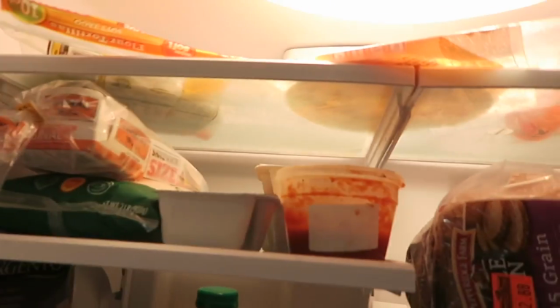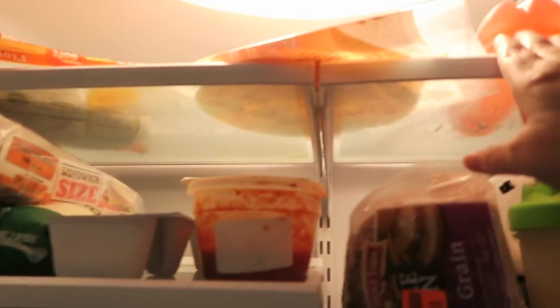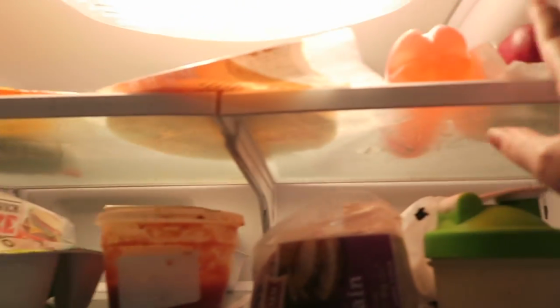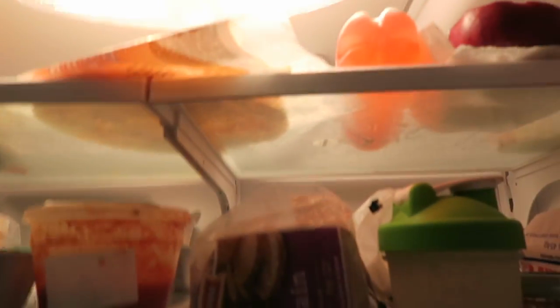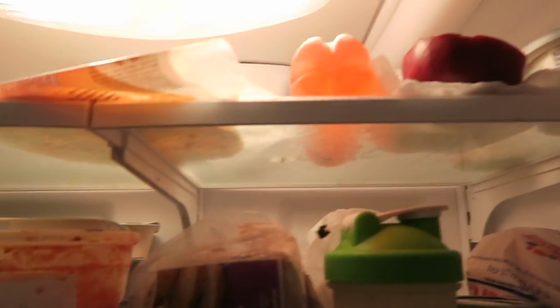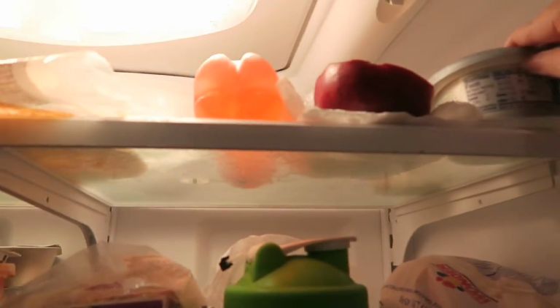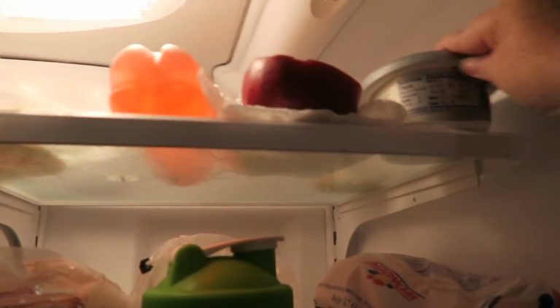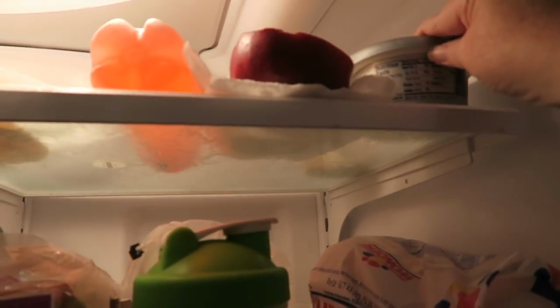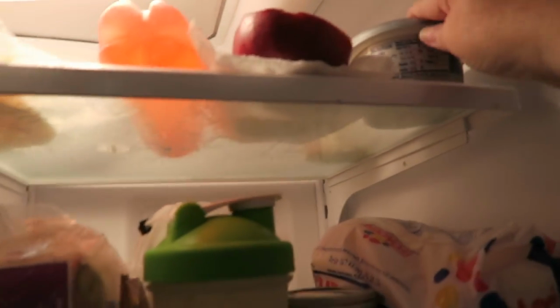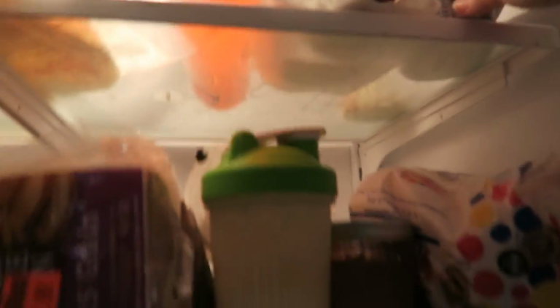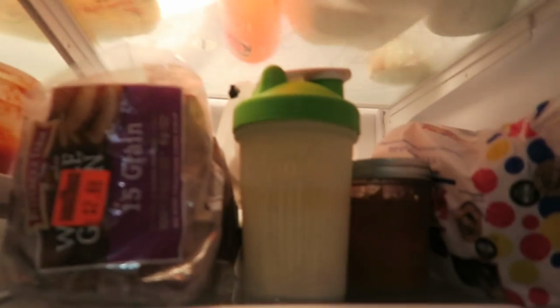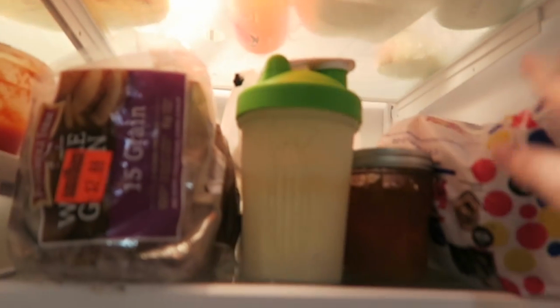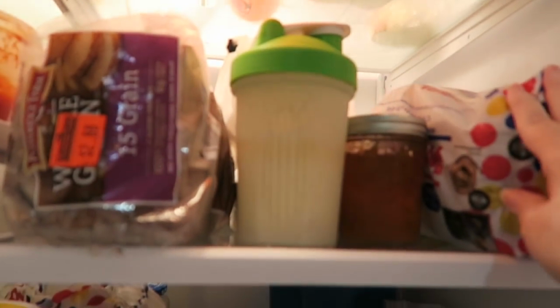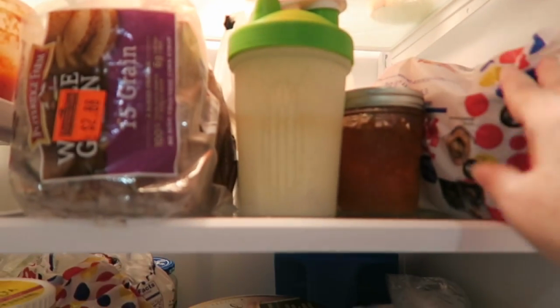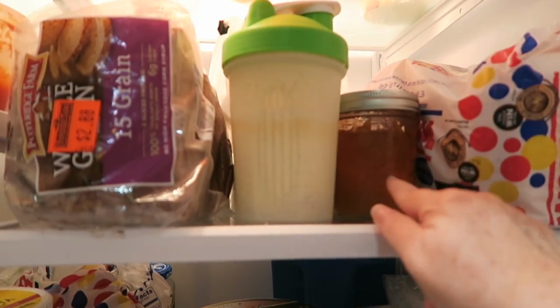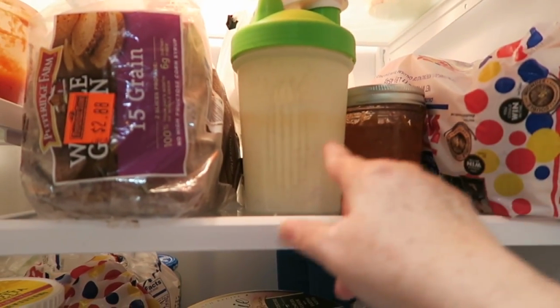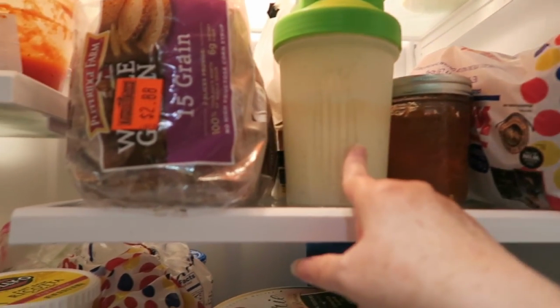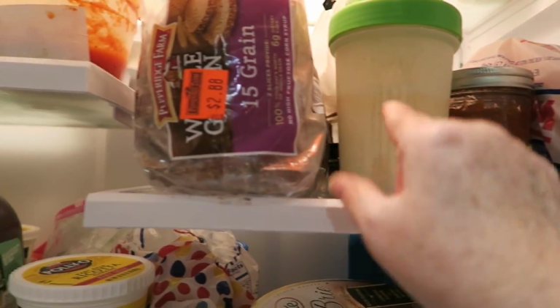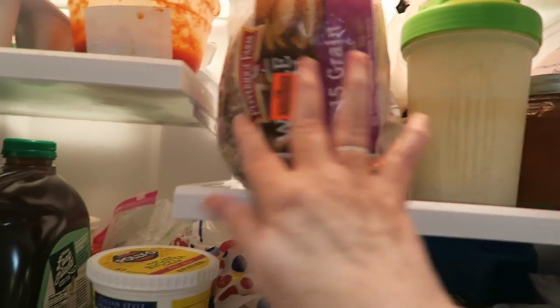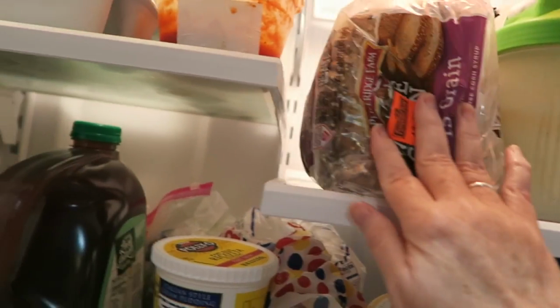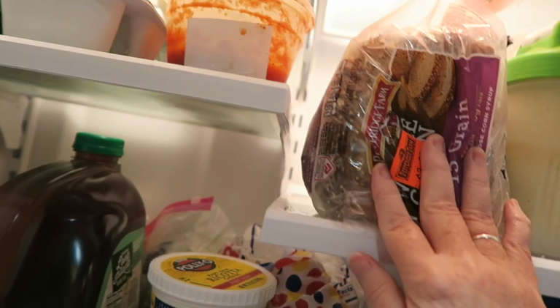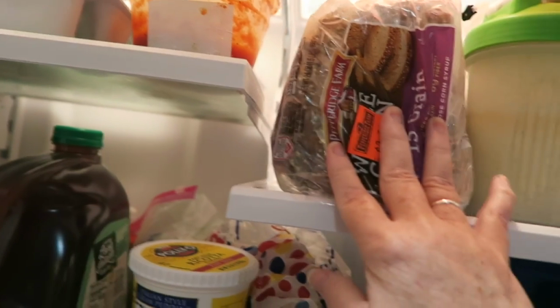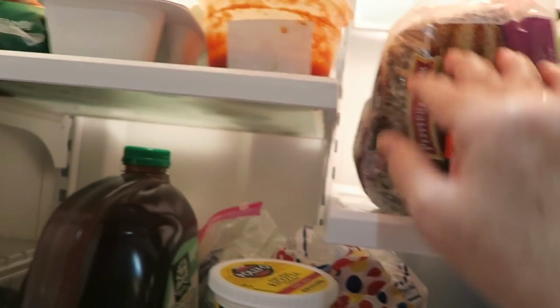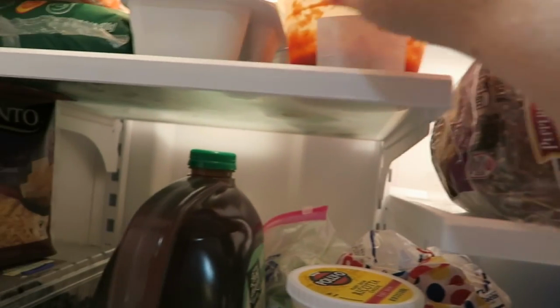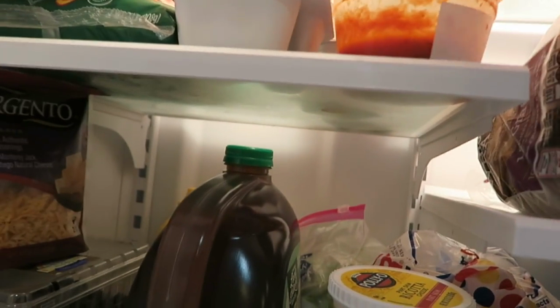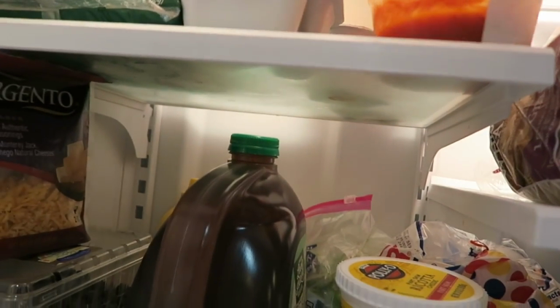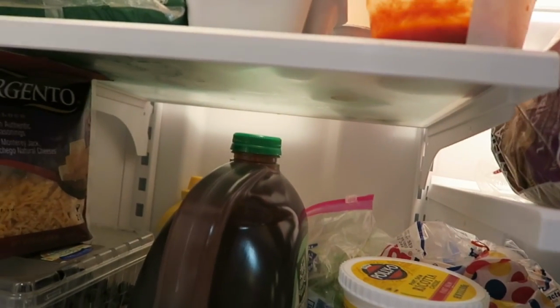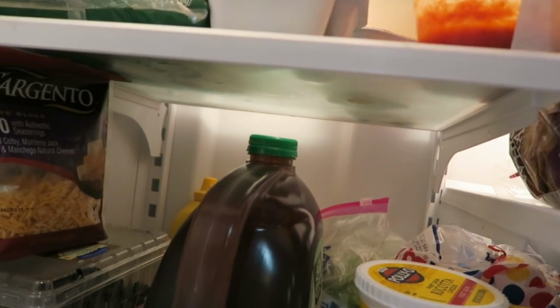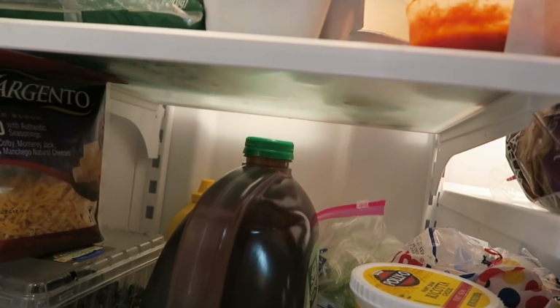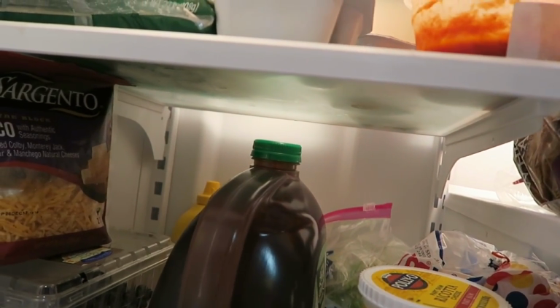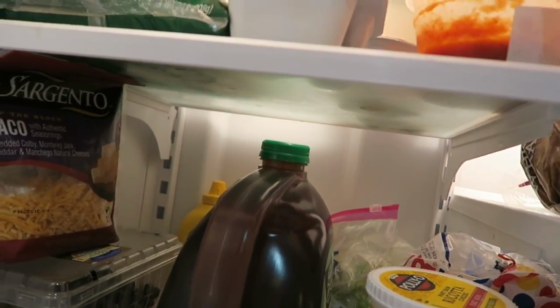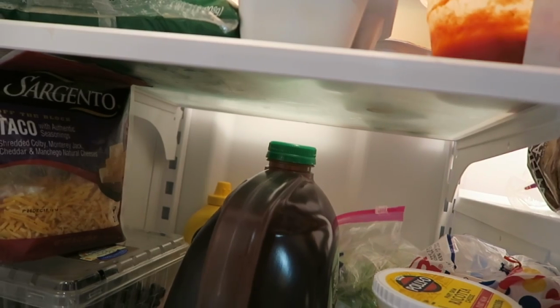And here we've got some more drinks, an apple, some cream cheese, bread, jam, pancake mix, some bread, tomato sauce — homemade, someone made that for me.